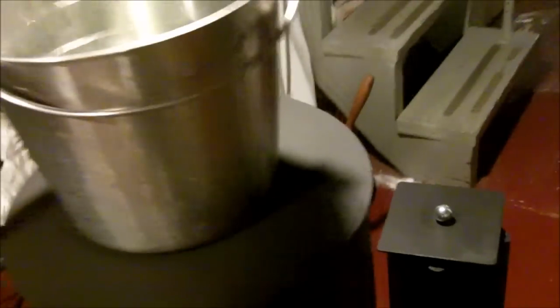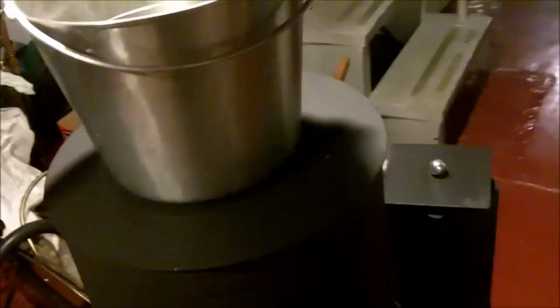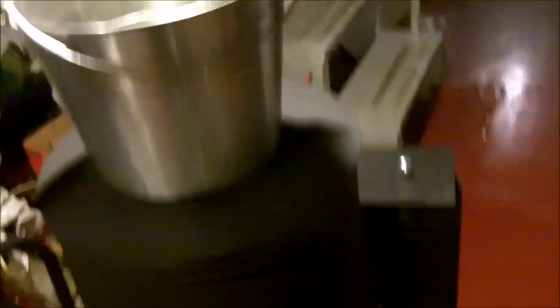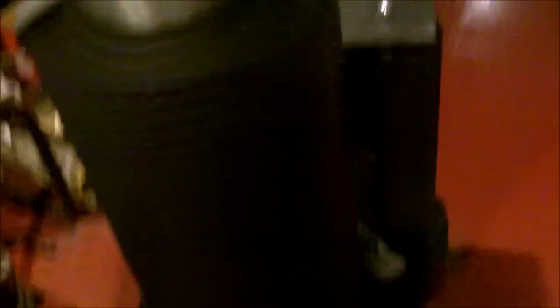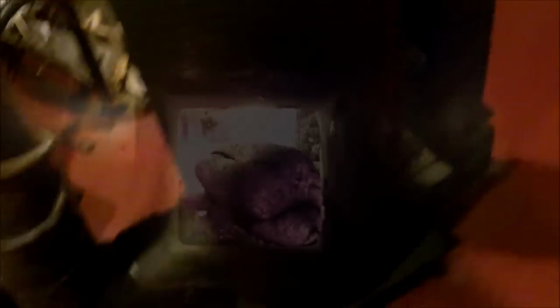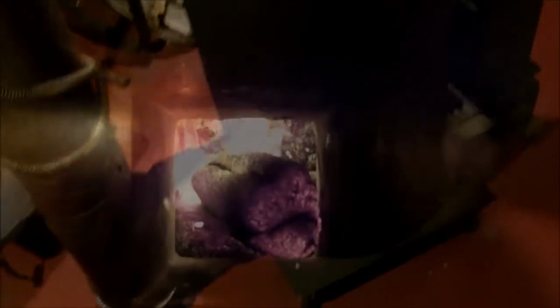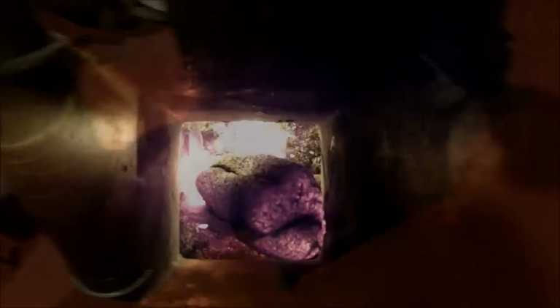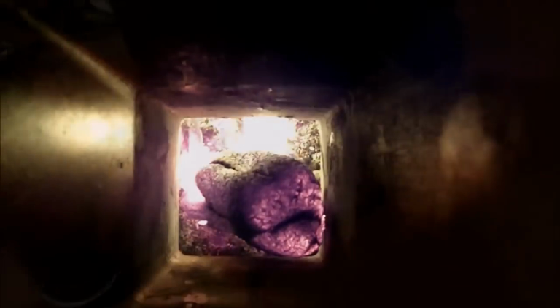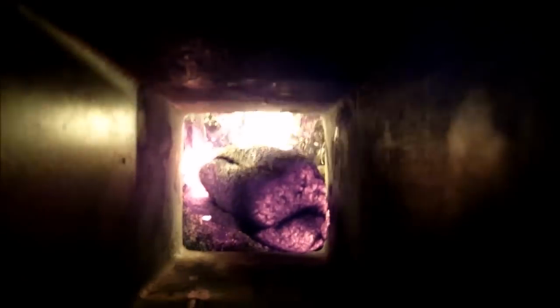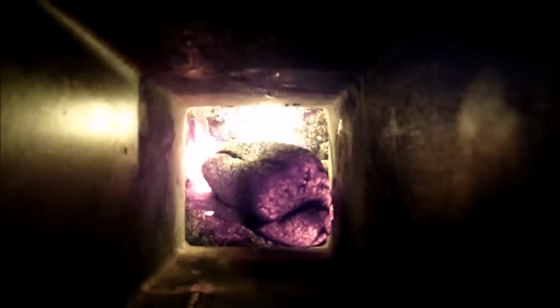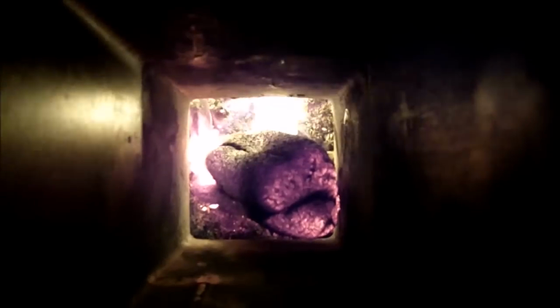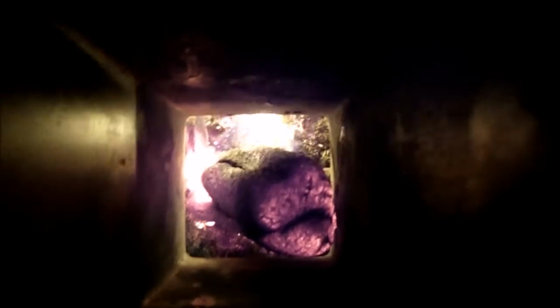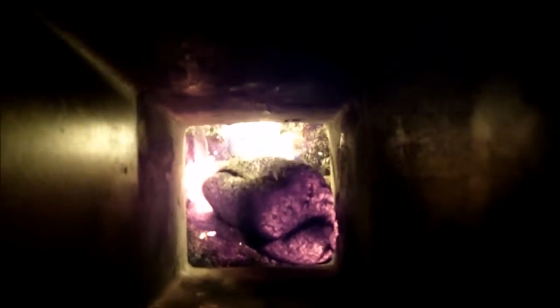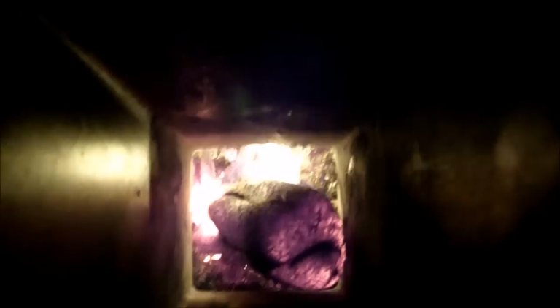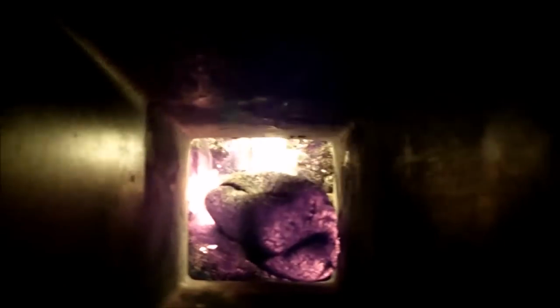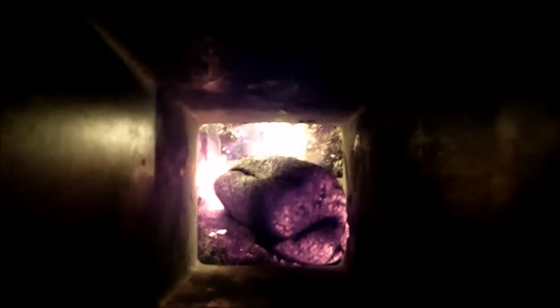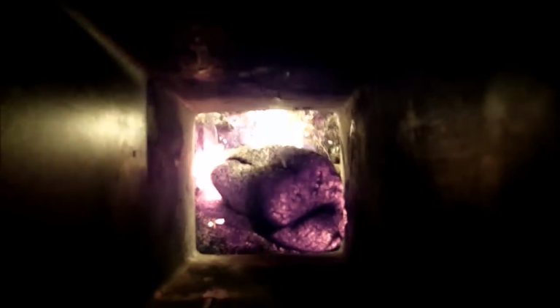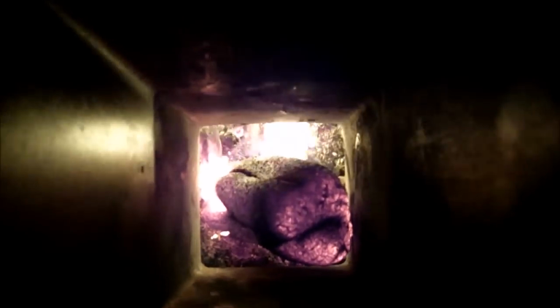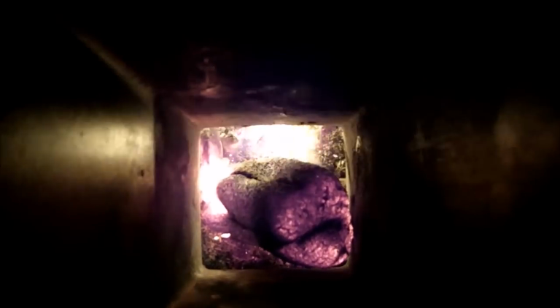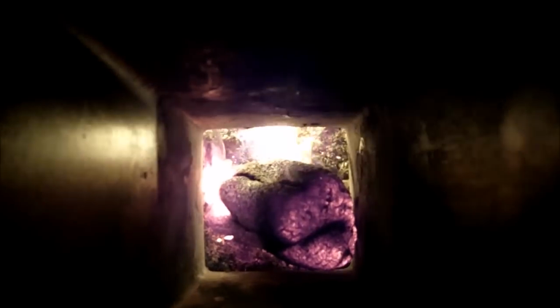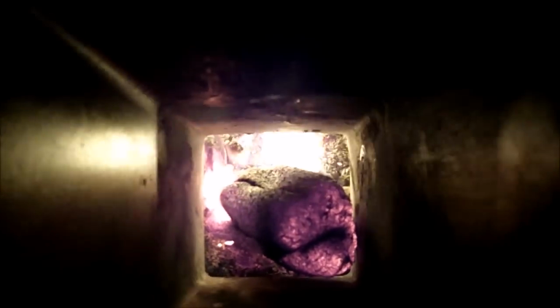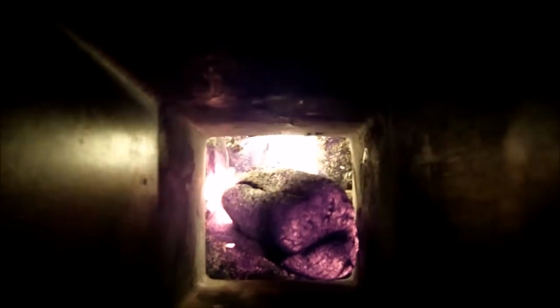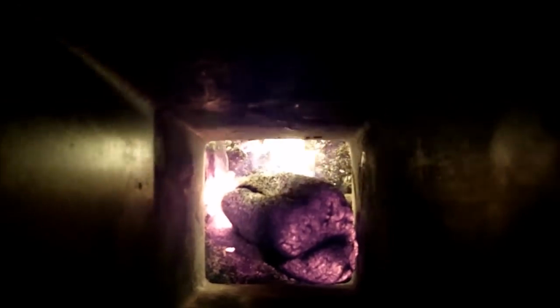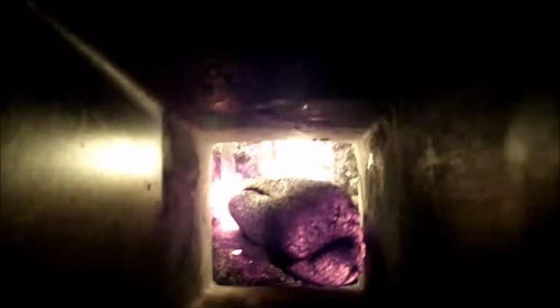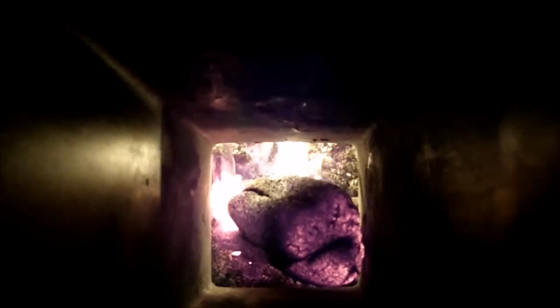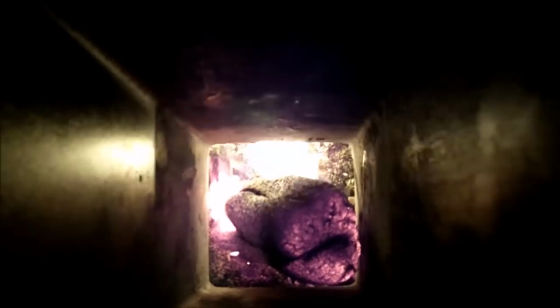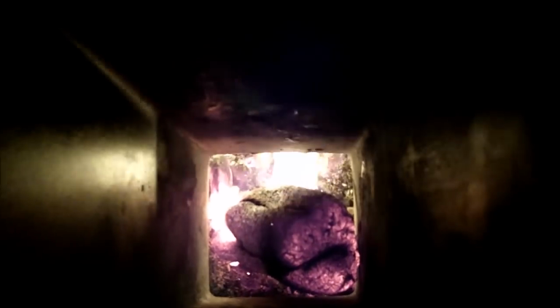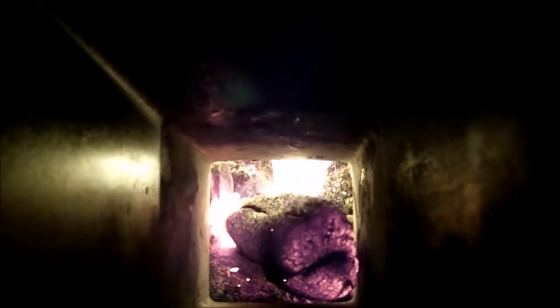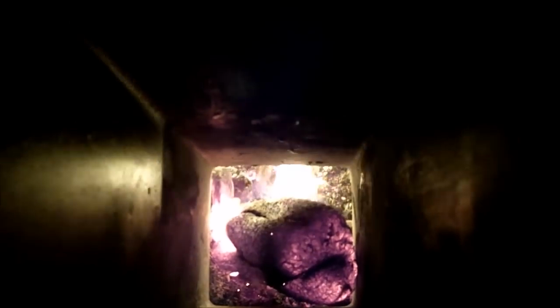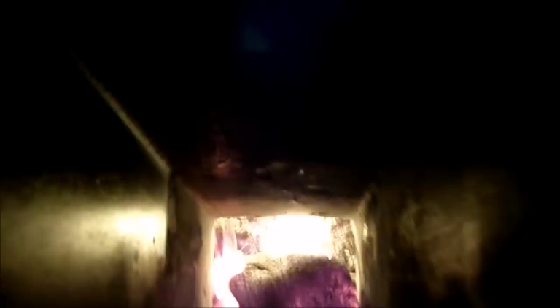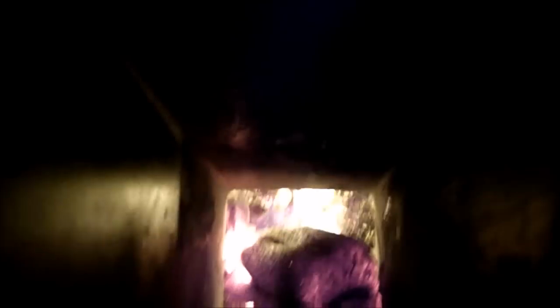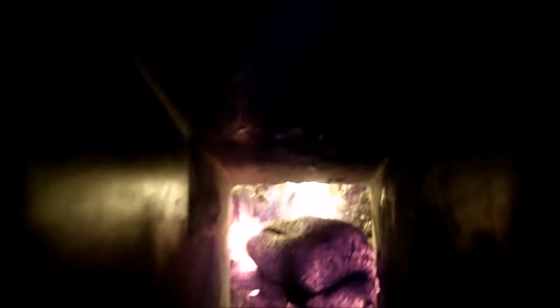You can see why they call it a rocket stove — it burns like a rocket. Sounds like one too.